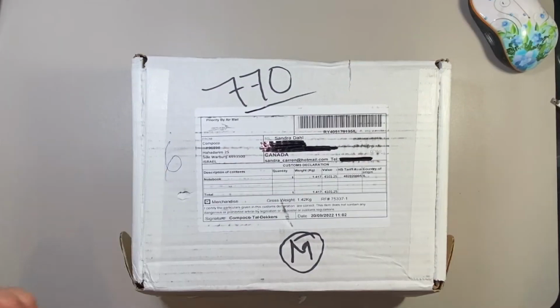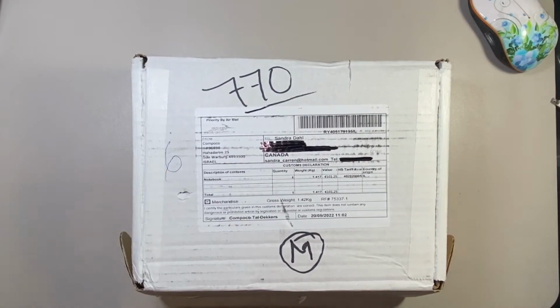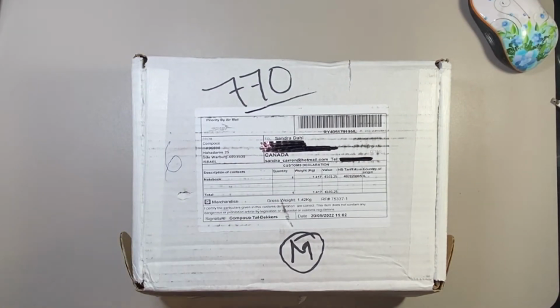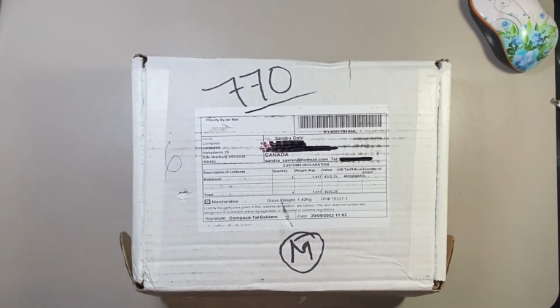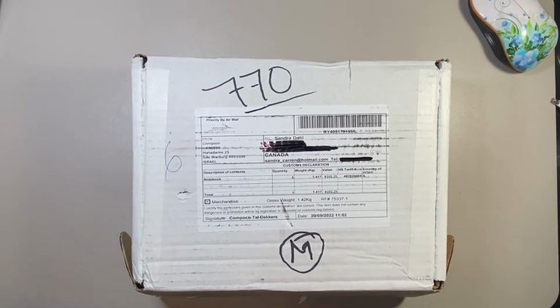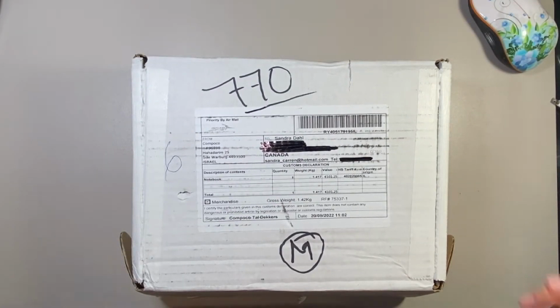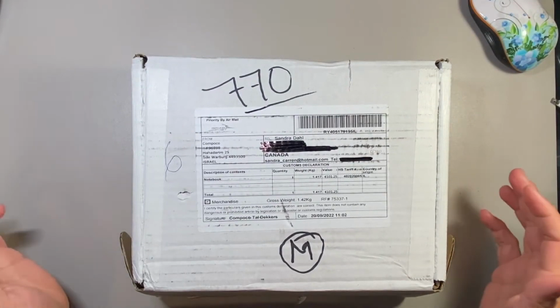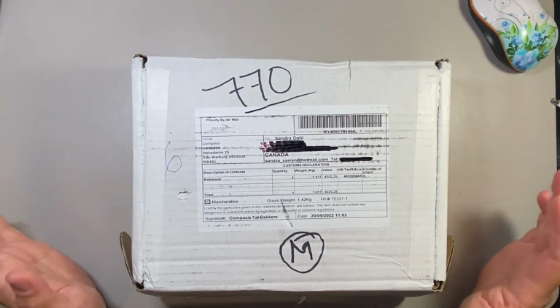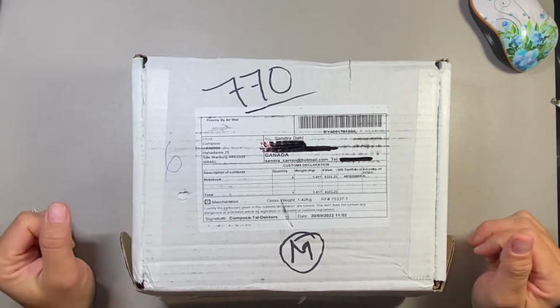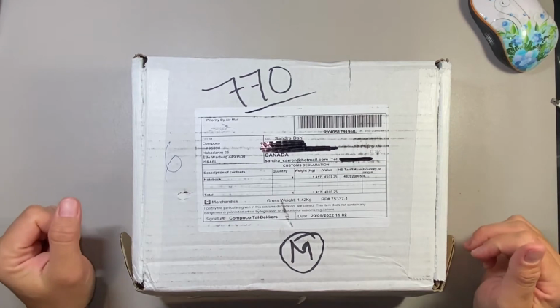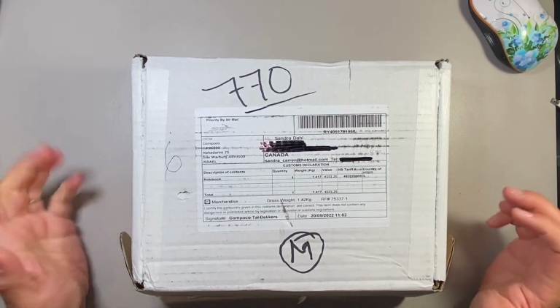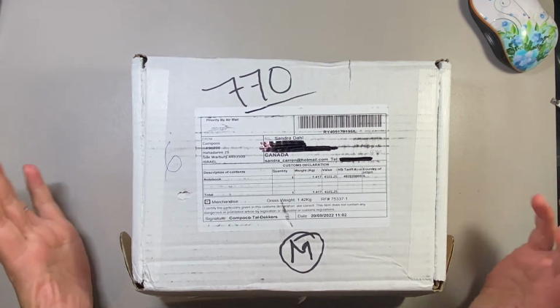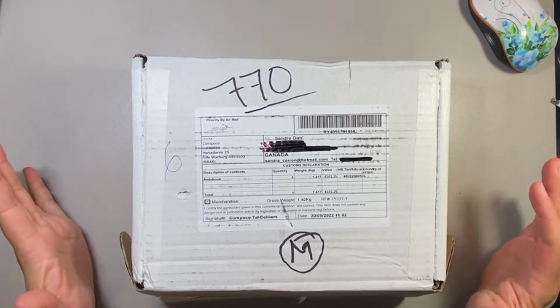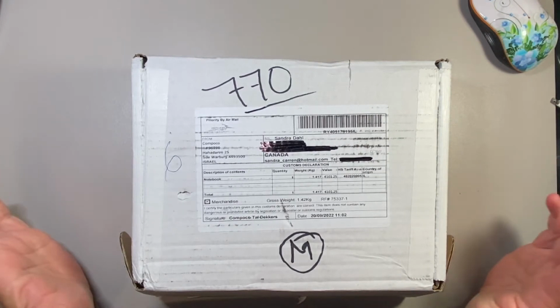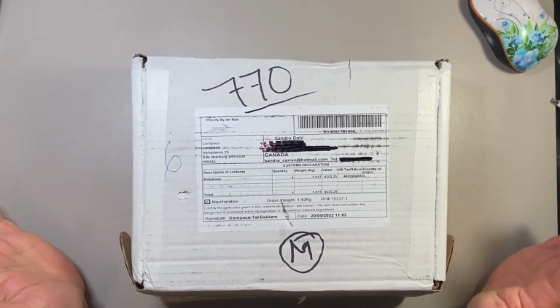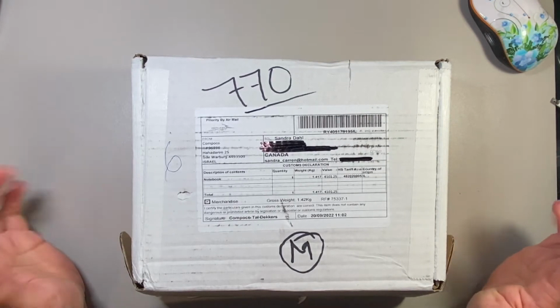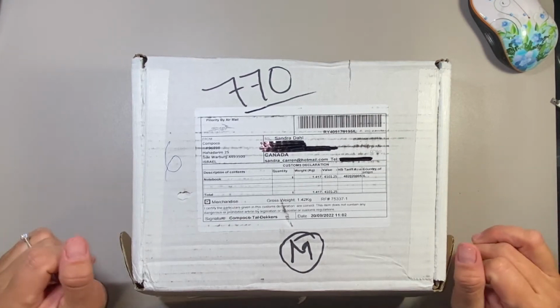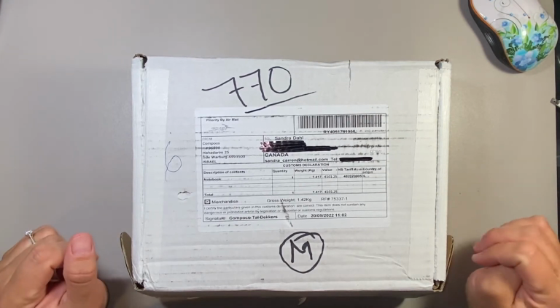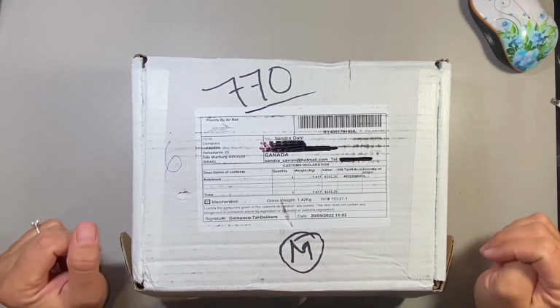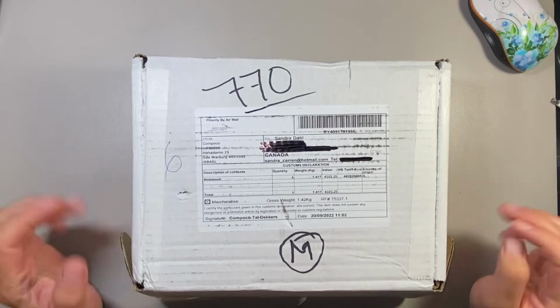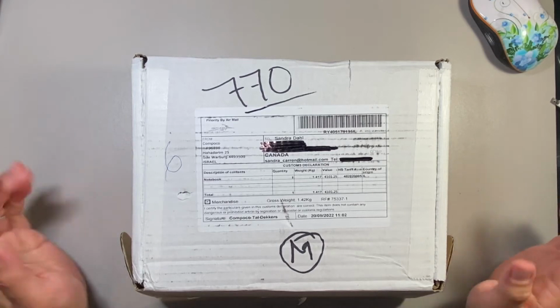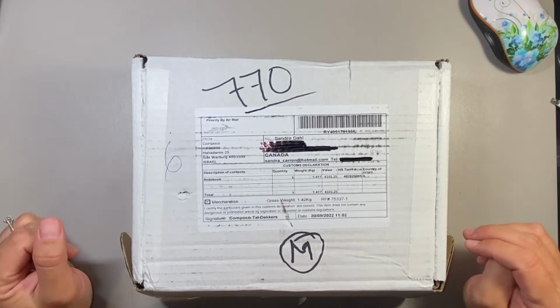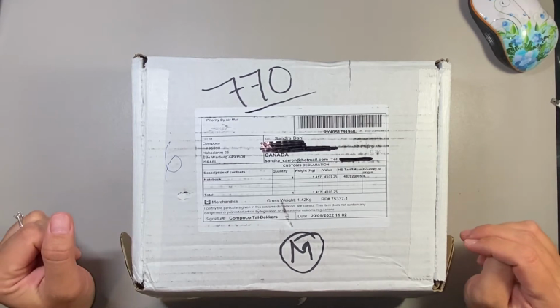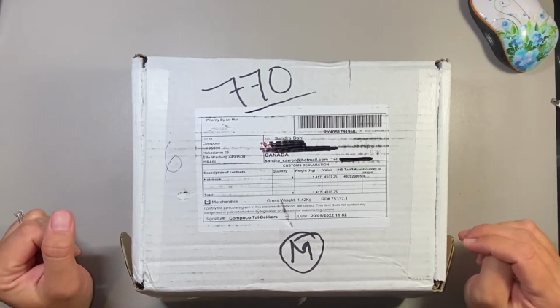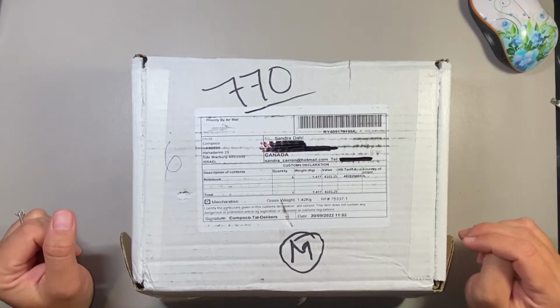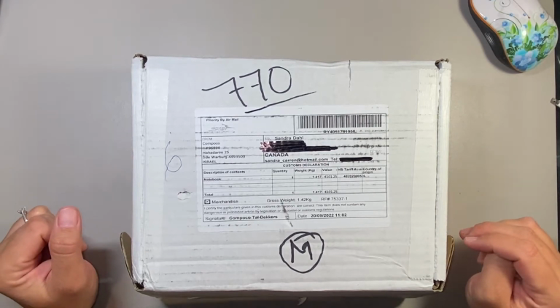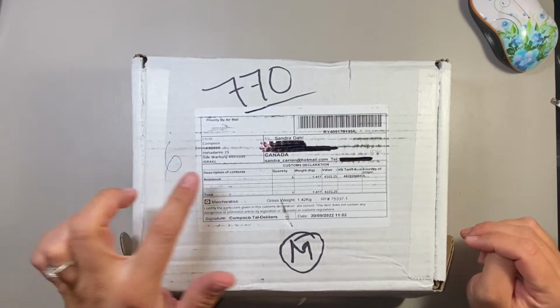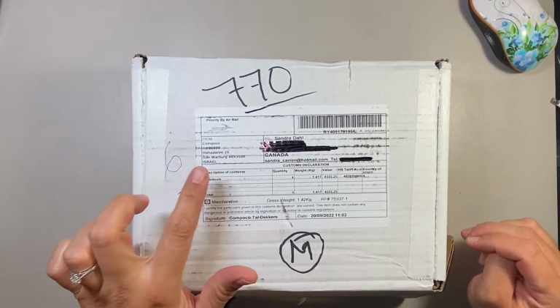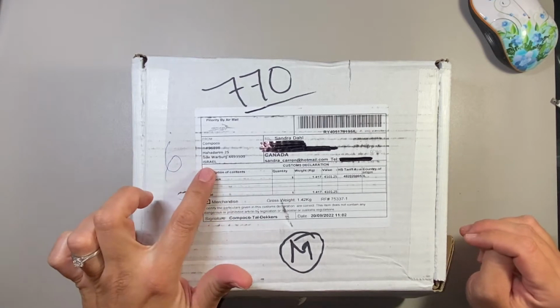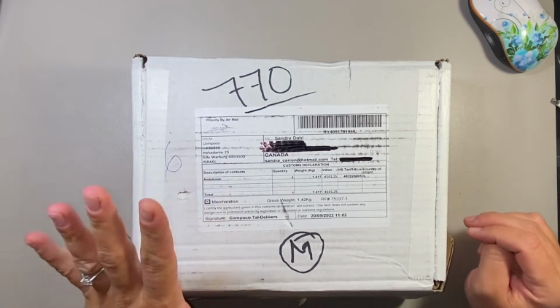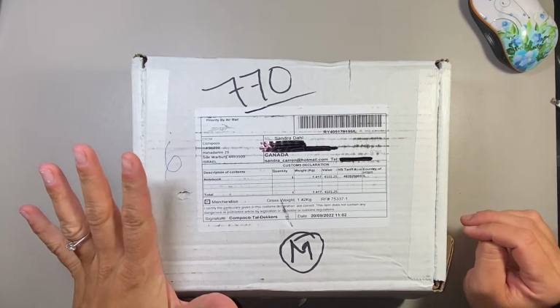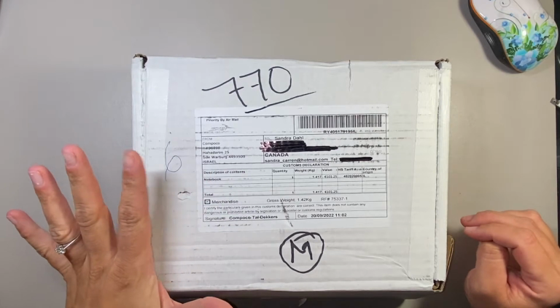Hi everybody, my name is Sandra. Welcome back to my channel. Today I want to go over this unboxing video with you. I ordered some products from the company called Compoco. They are from Israel, and I wanted to show this to you.